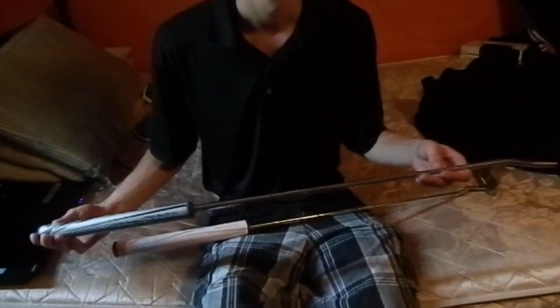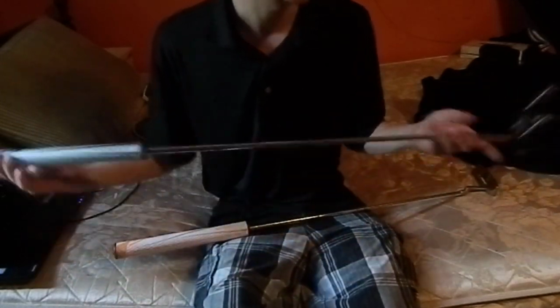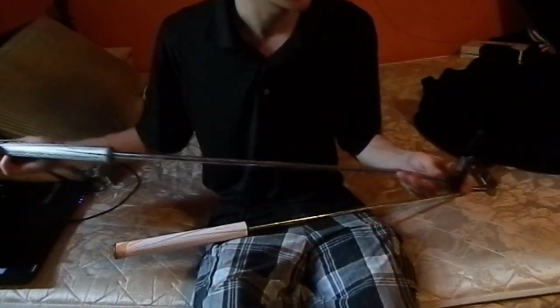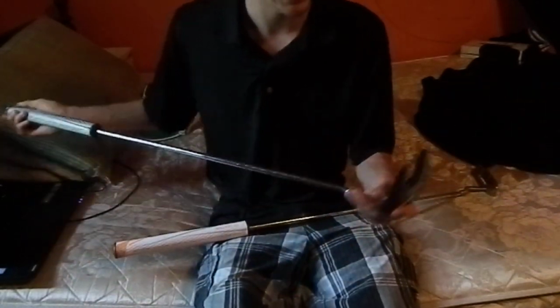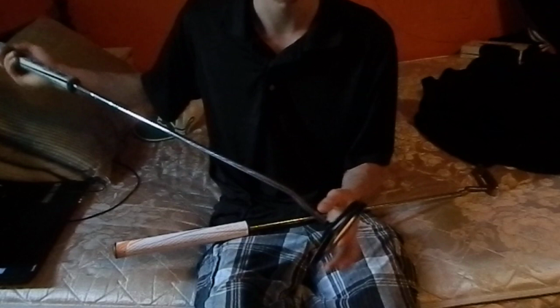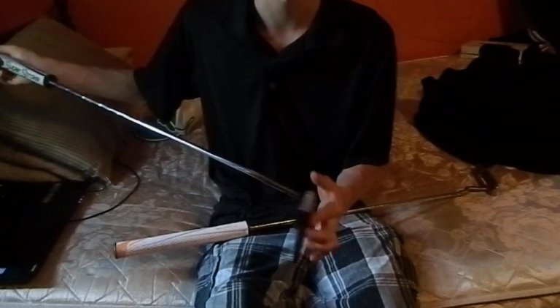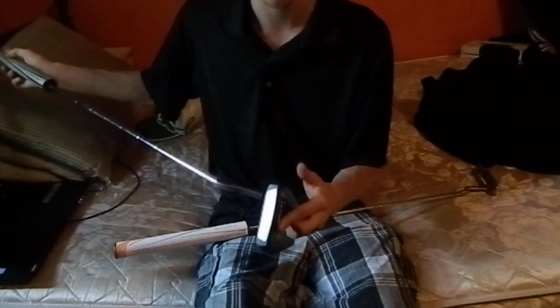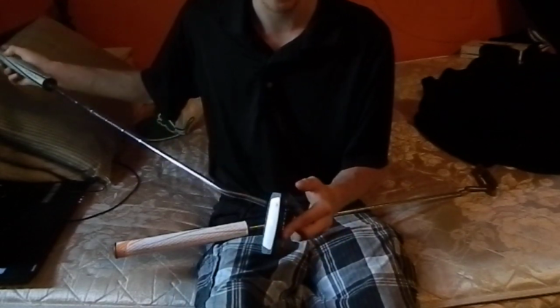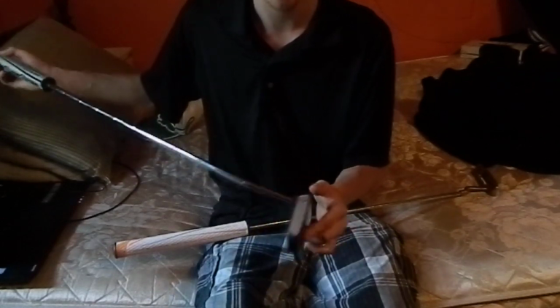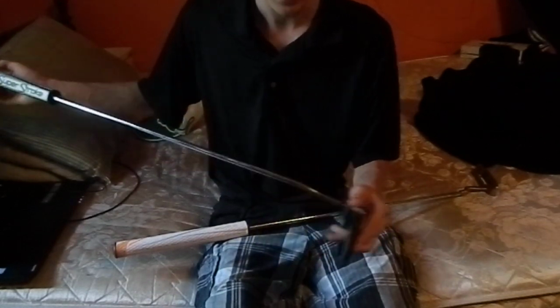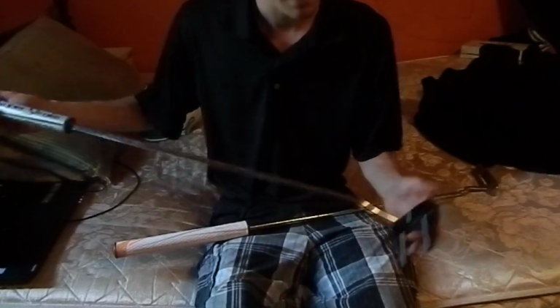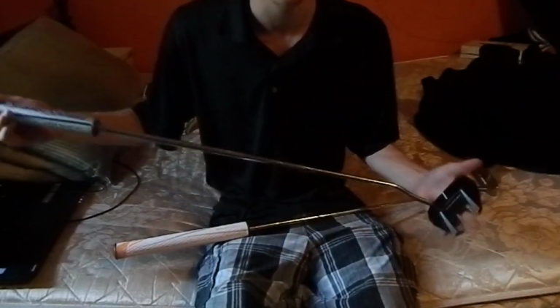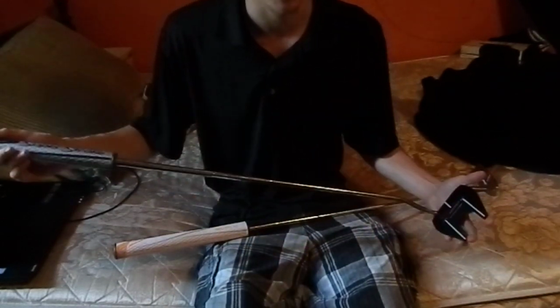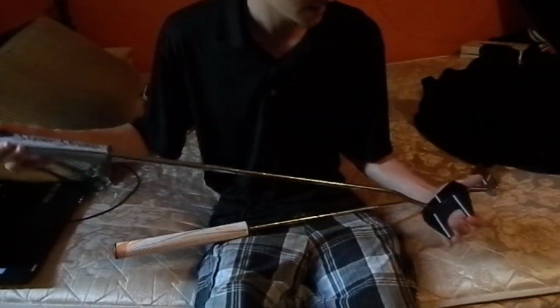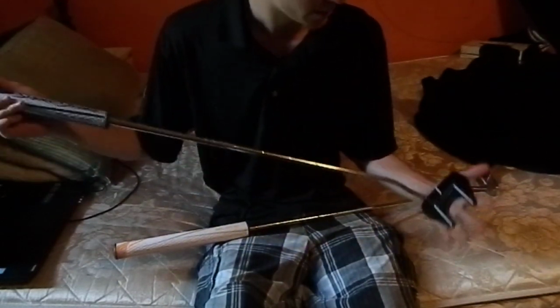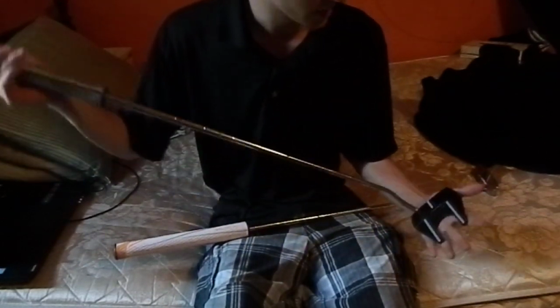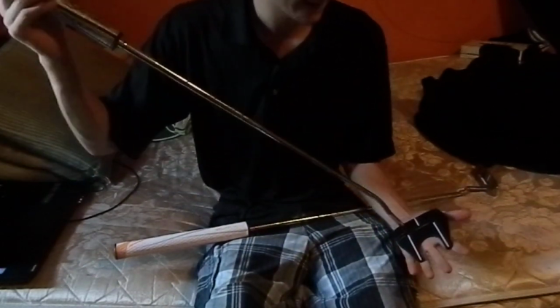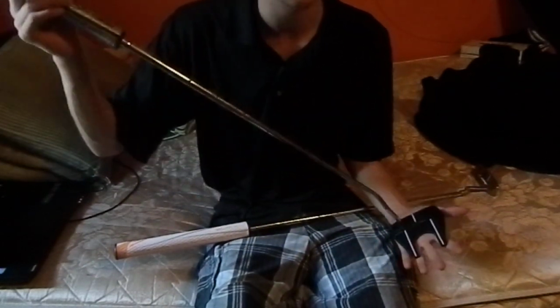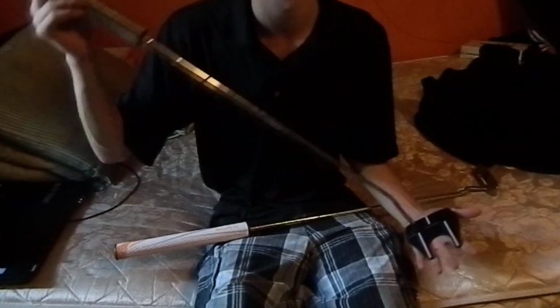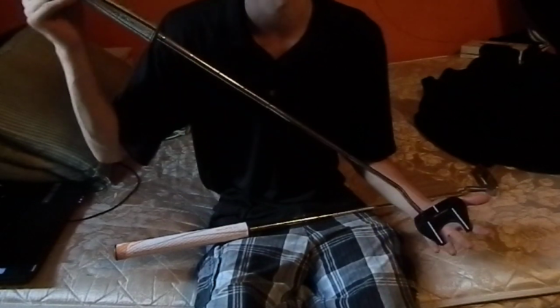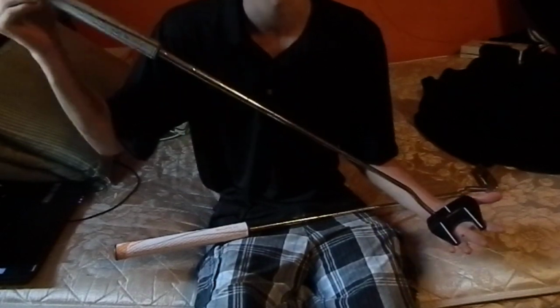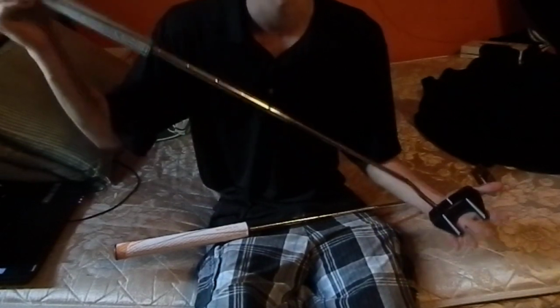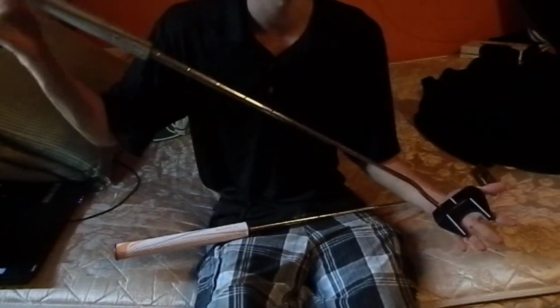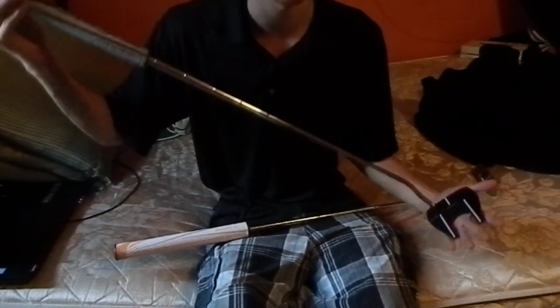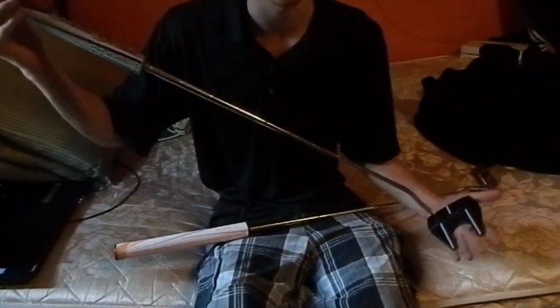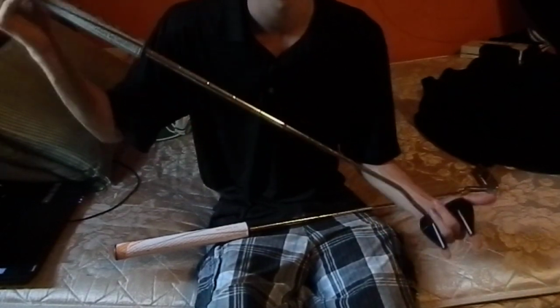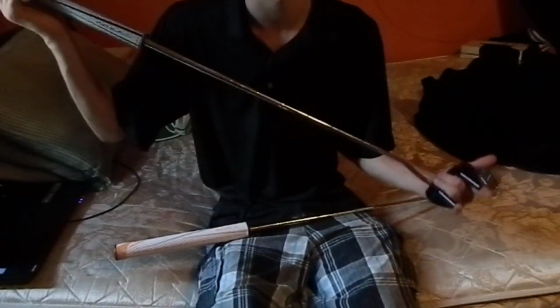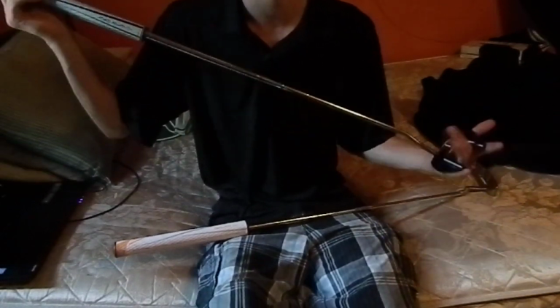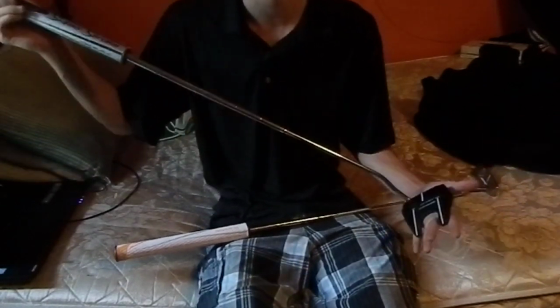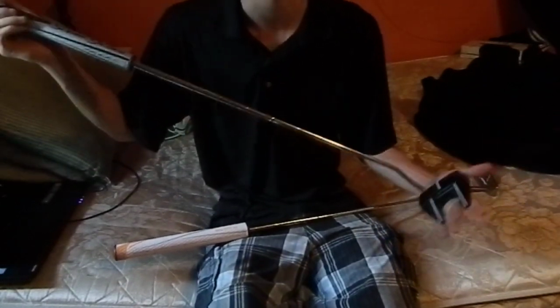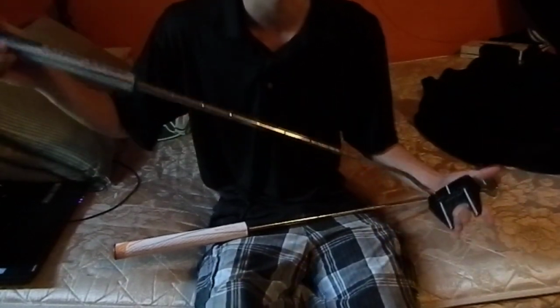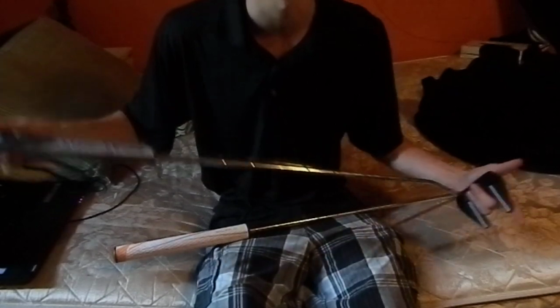So I picked up the Odyssey Metal X No. 7 mallet style putter. The perimeter weighting and face balance allowed my putter face to stay square to target — straight back, straight through the stroke.